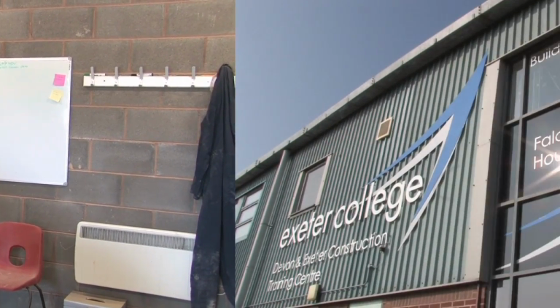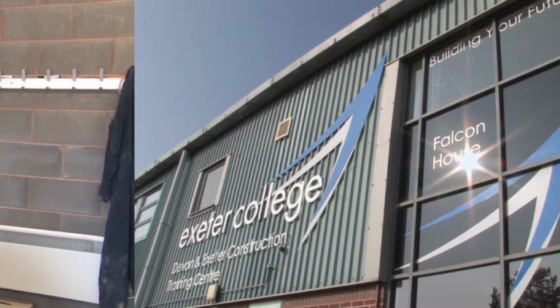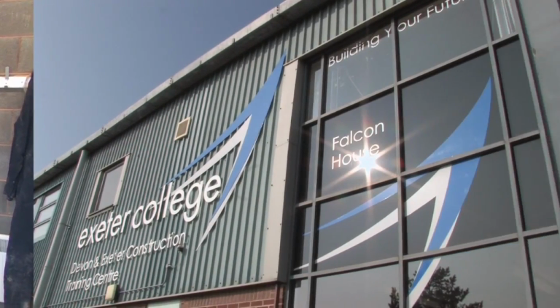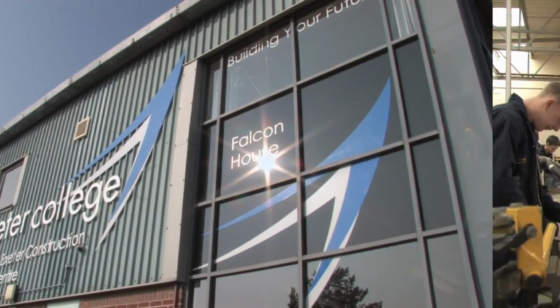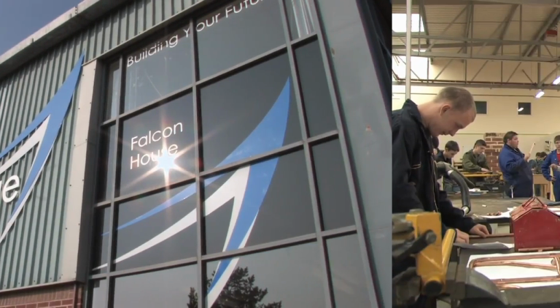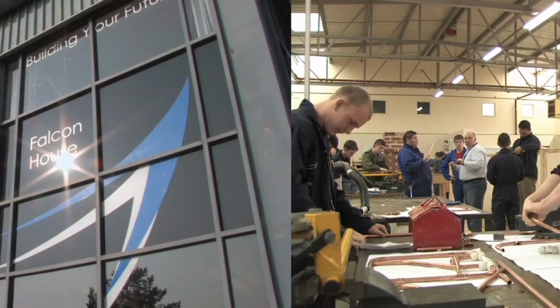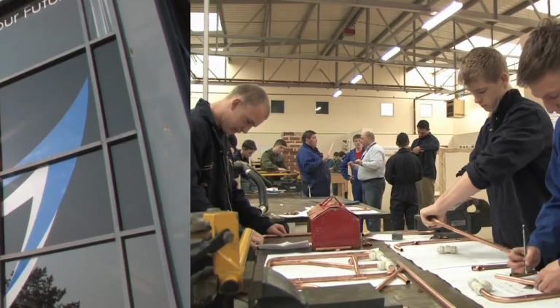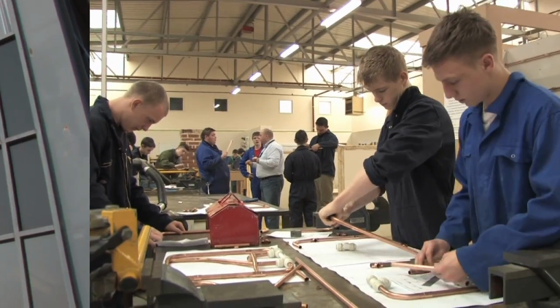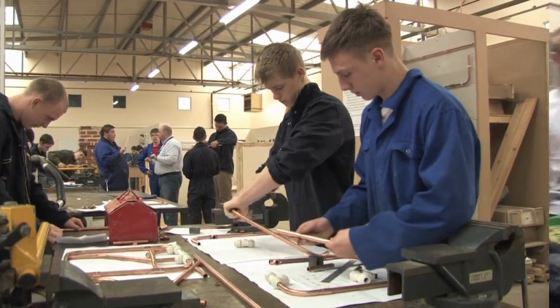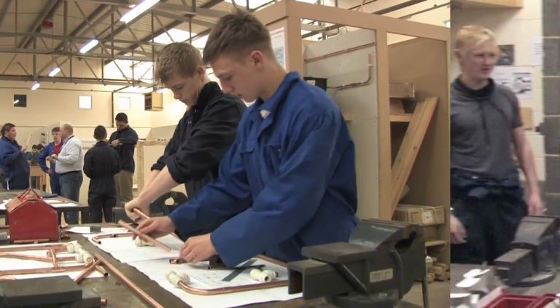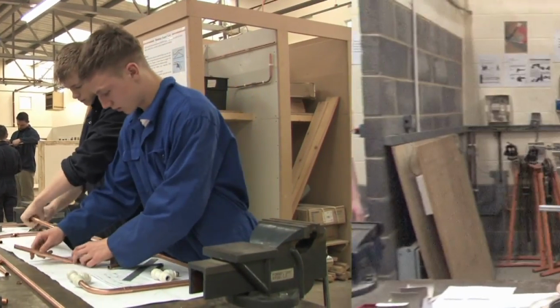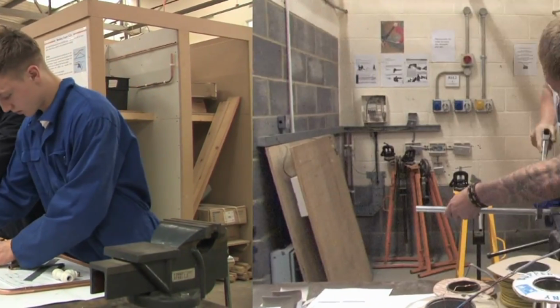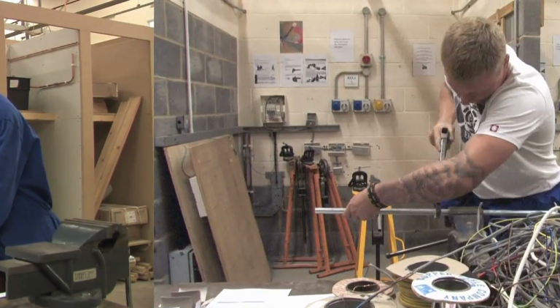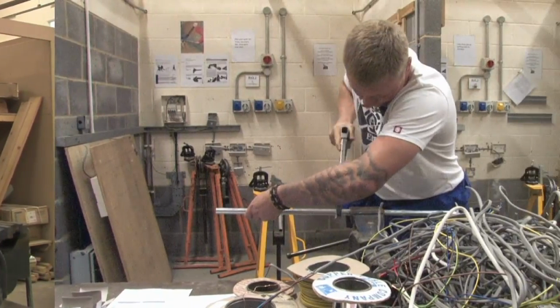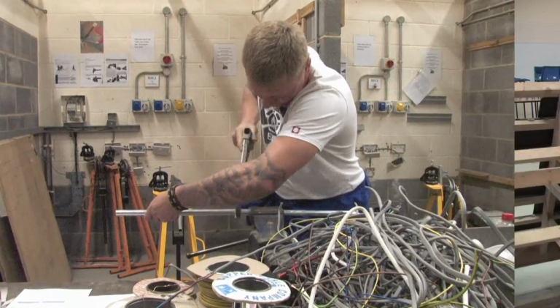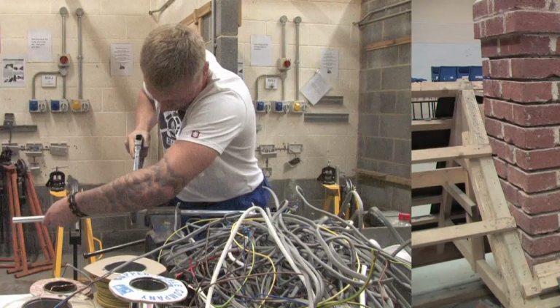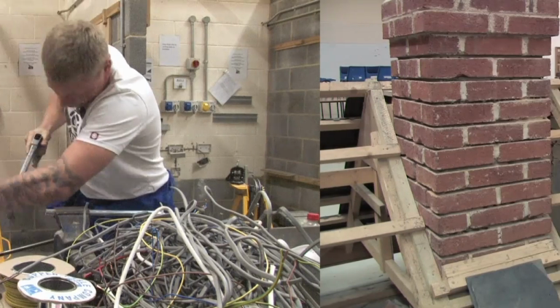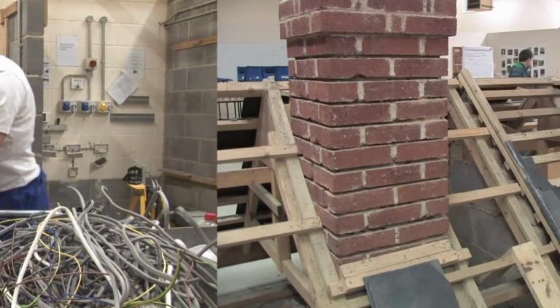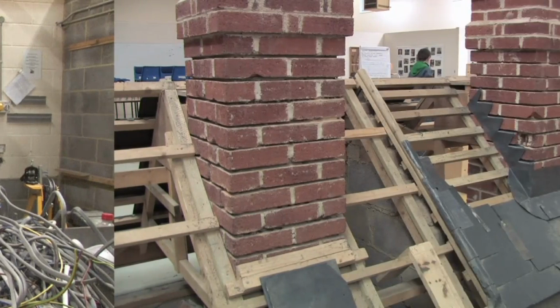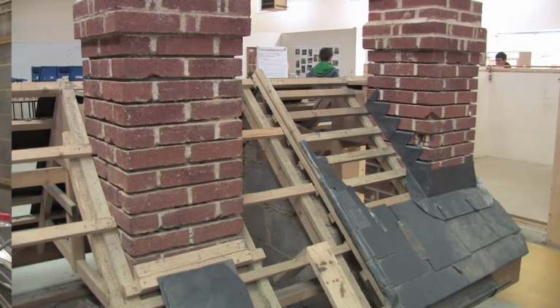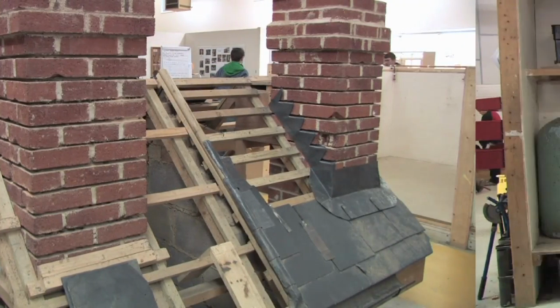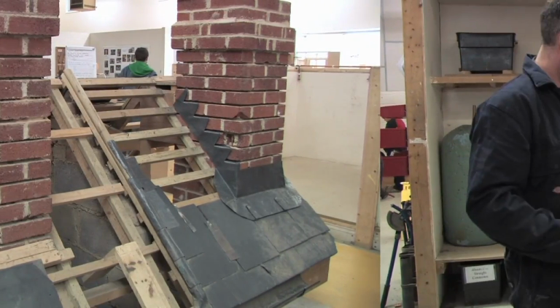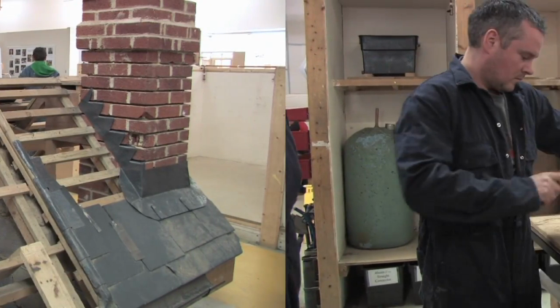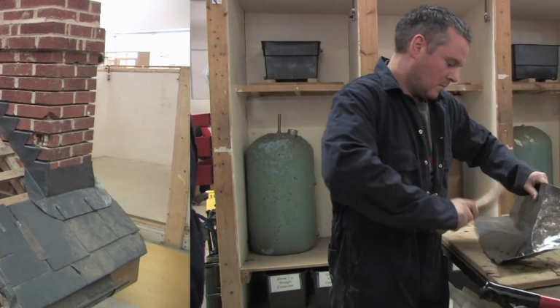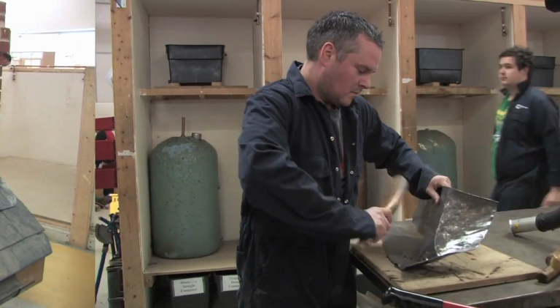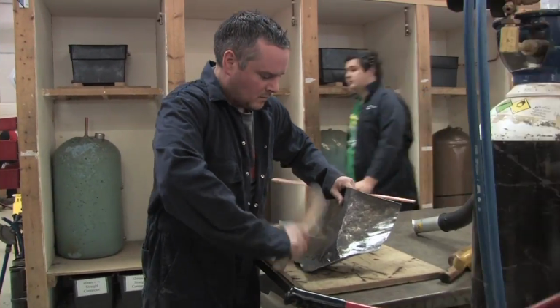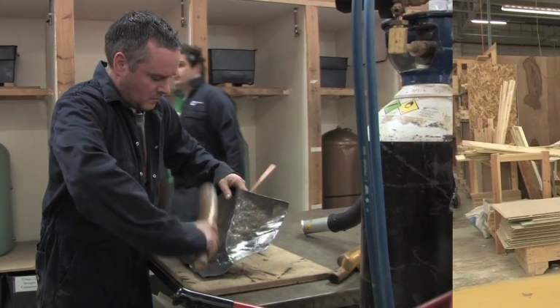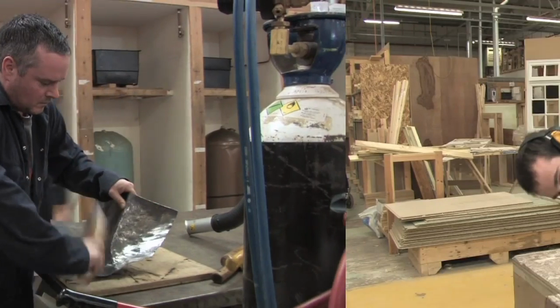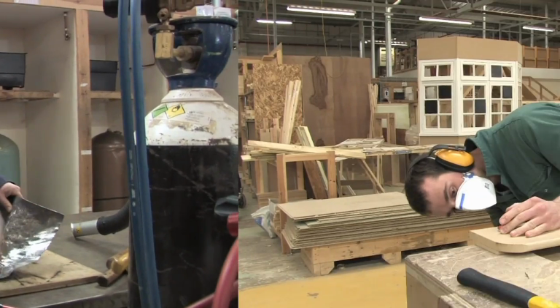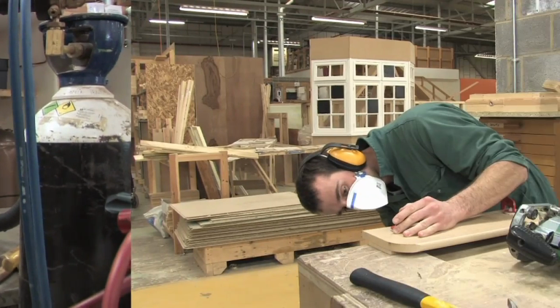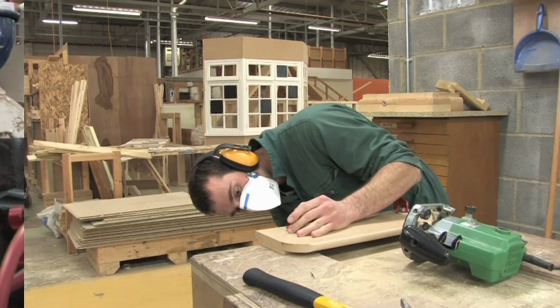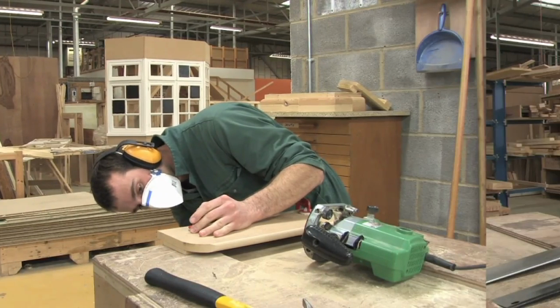We have different workshops covering plumbing, electrical, roofing and metalwork, enabling learners to train in a modern, safe environment but in circumstances as close as possible to real life.